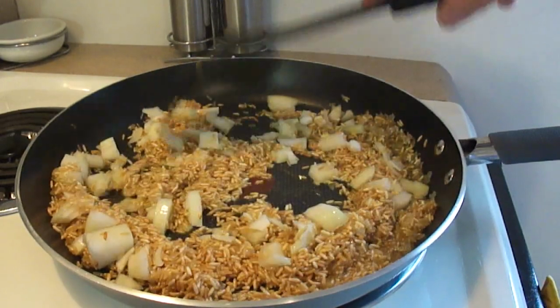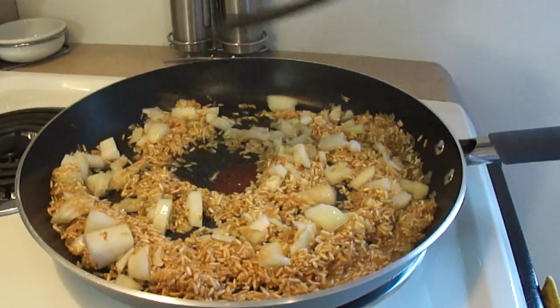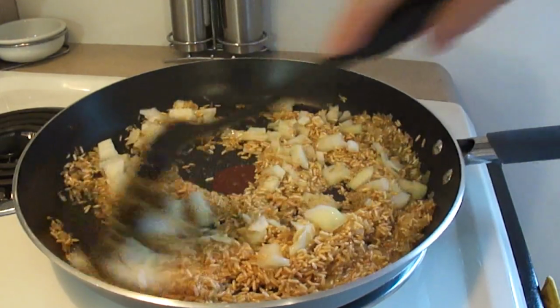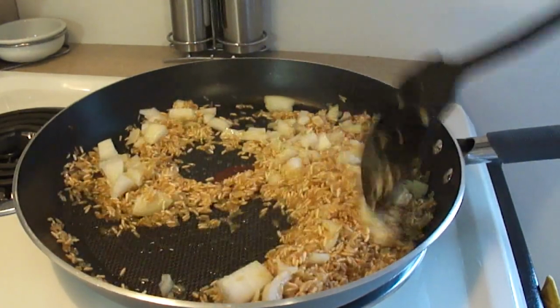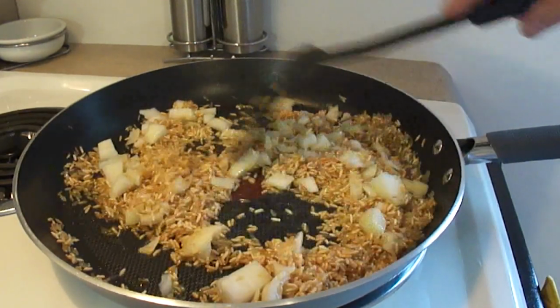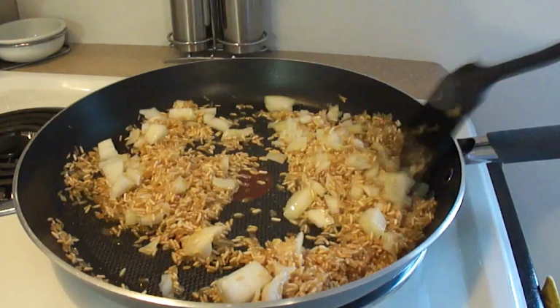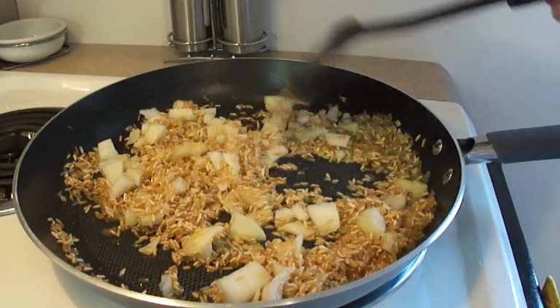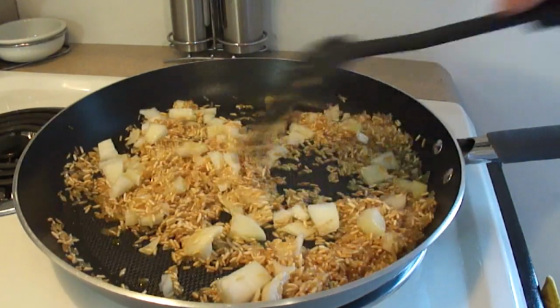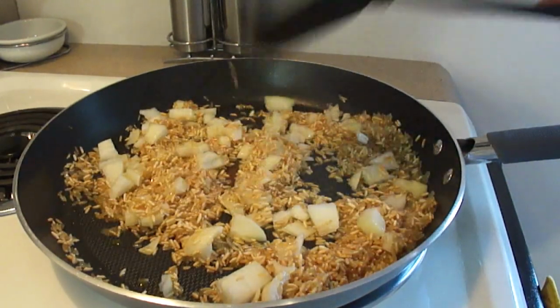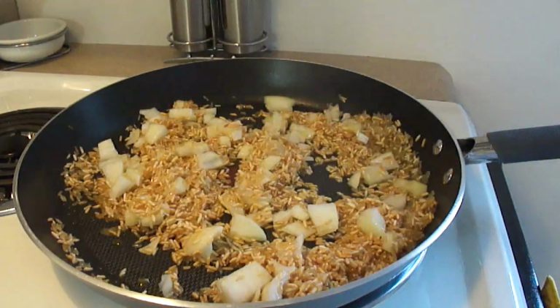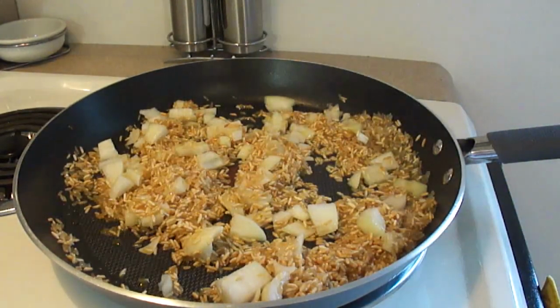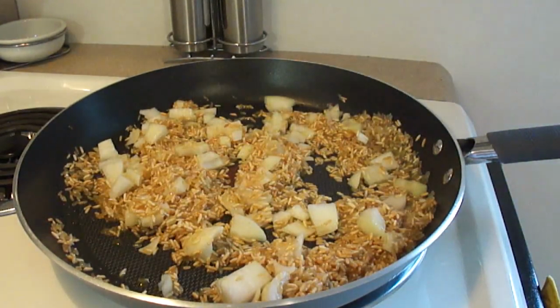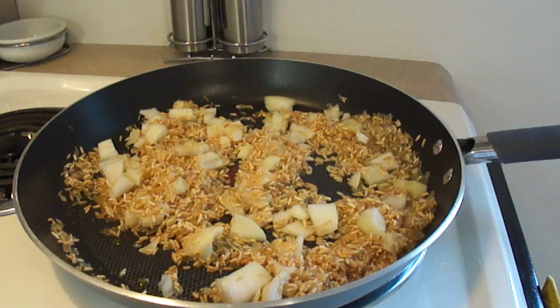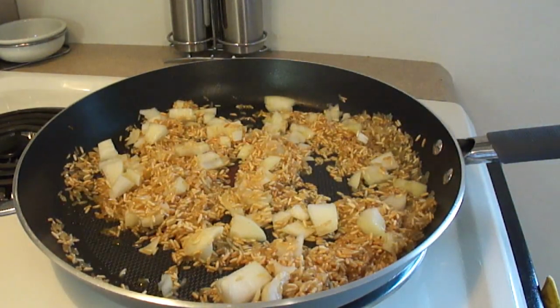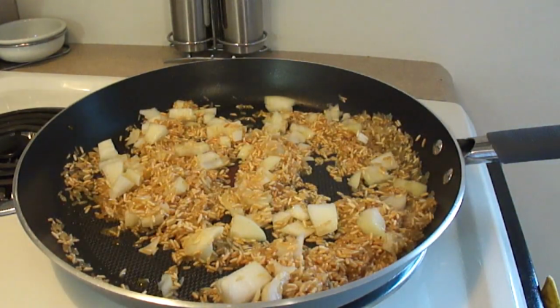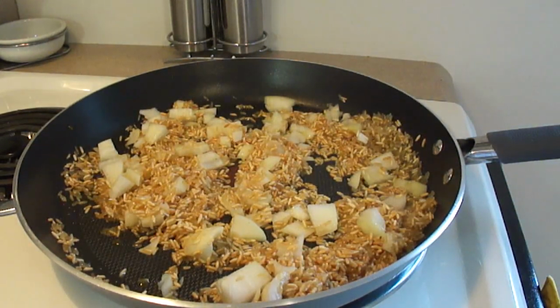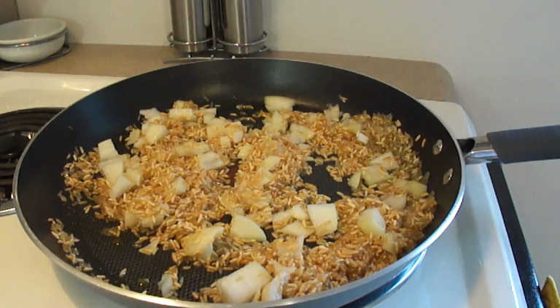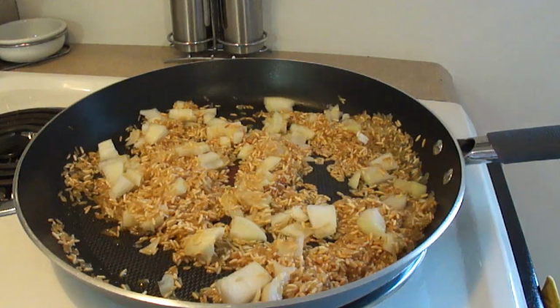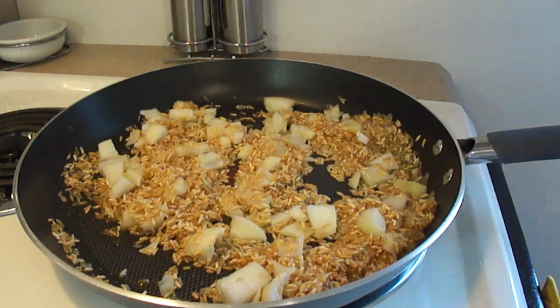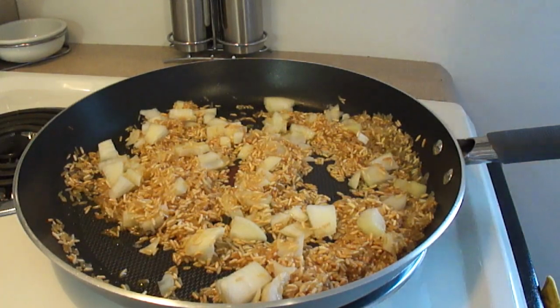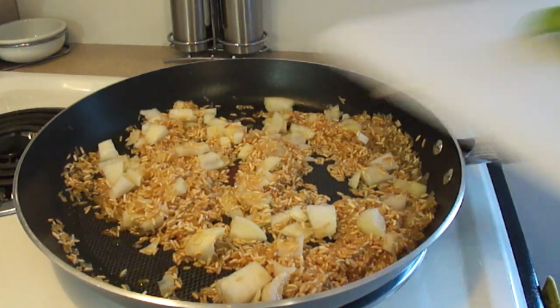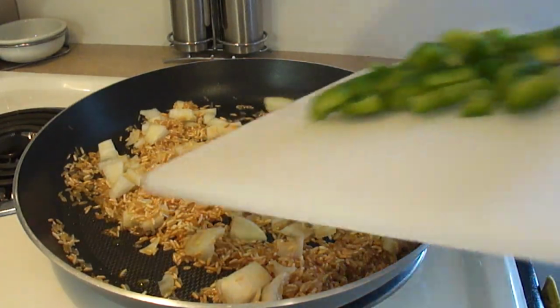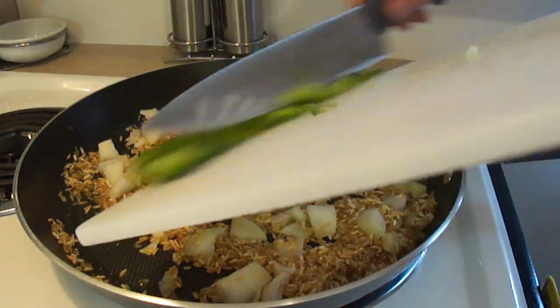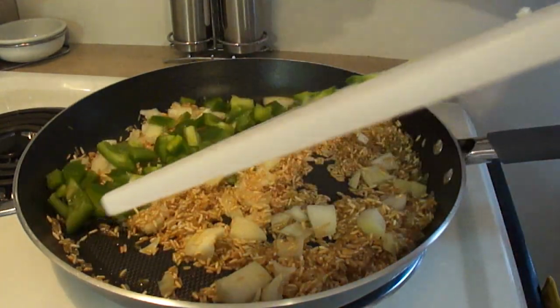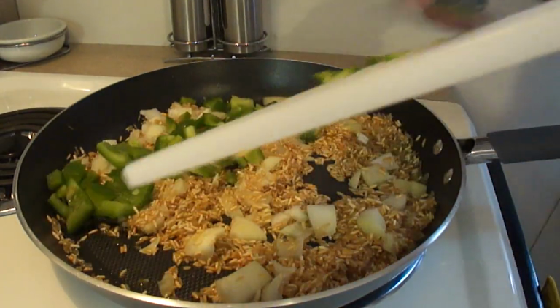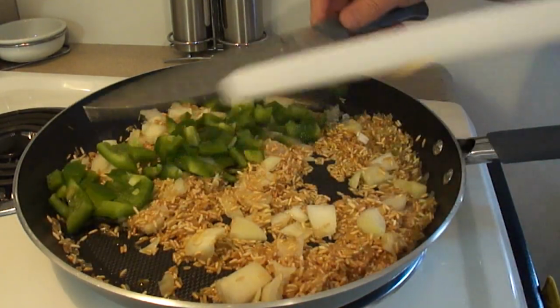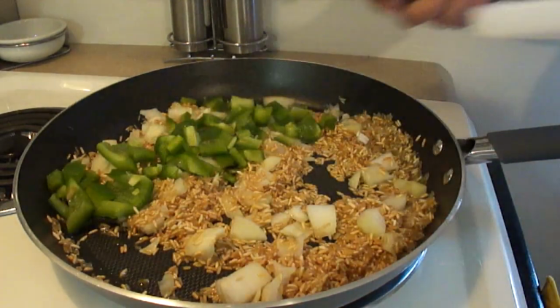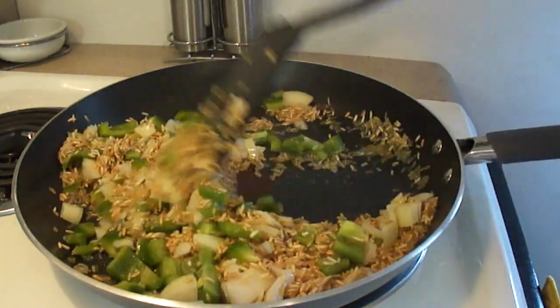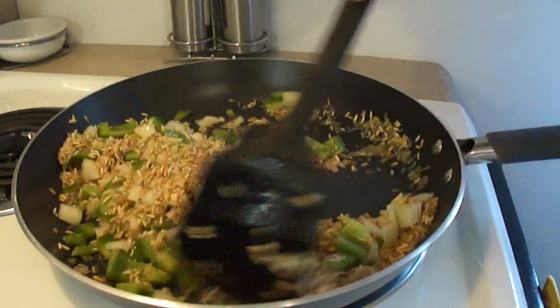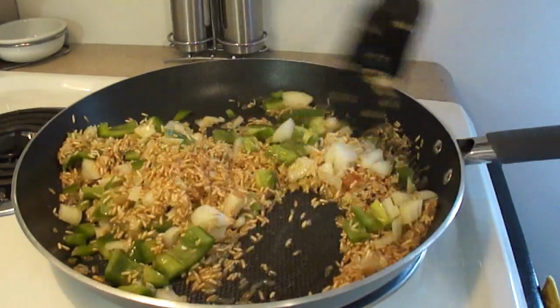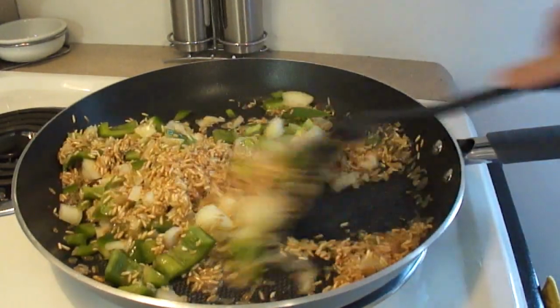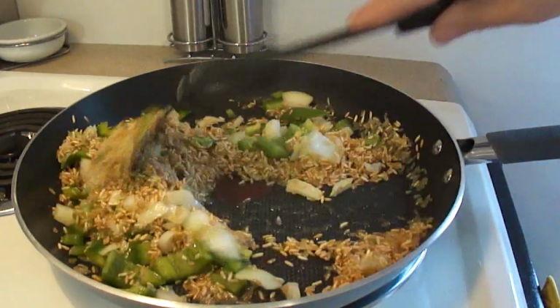Add to that one half cup of chopped up onion, which is about a small onion, and about one half cup of chopped up green pepper.